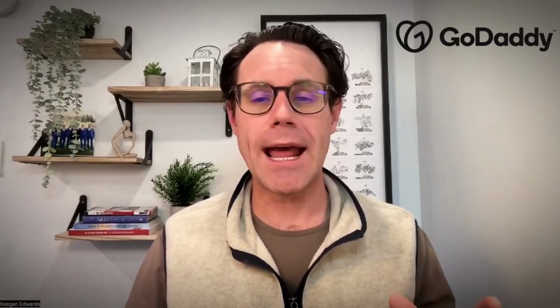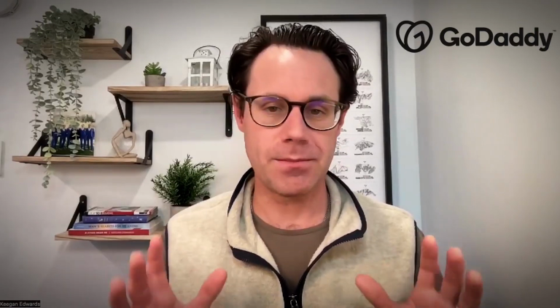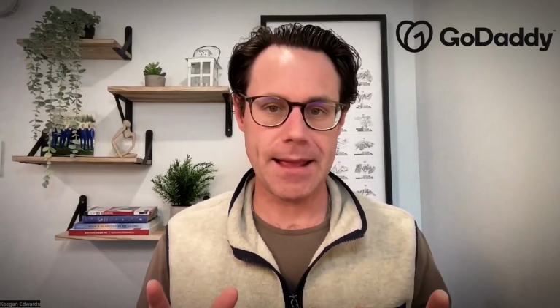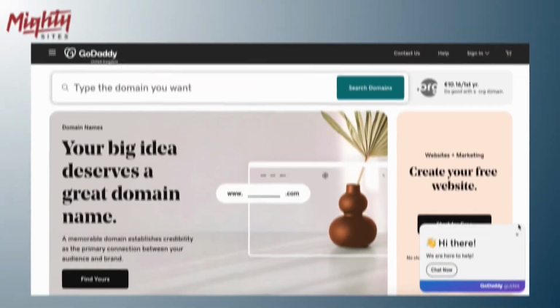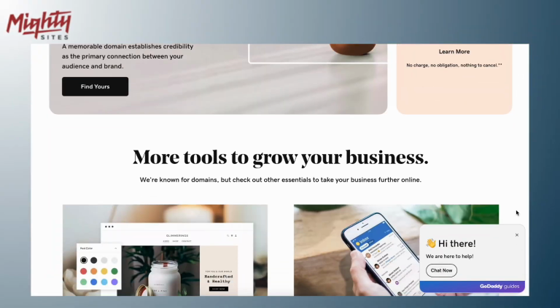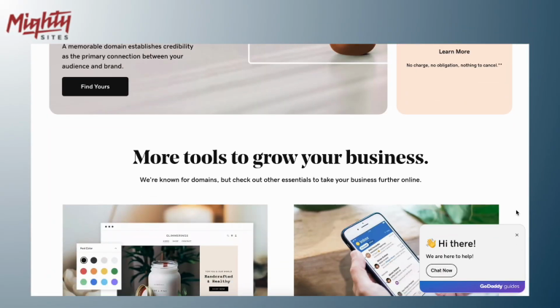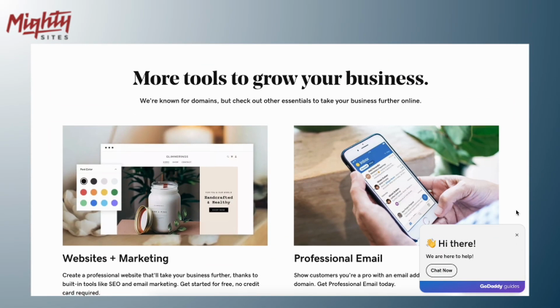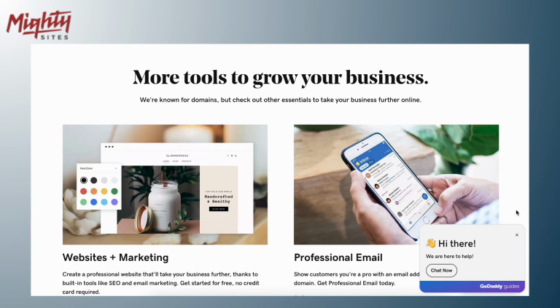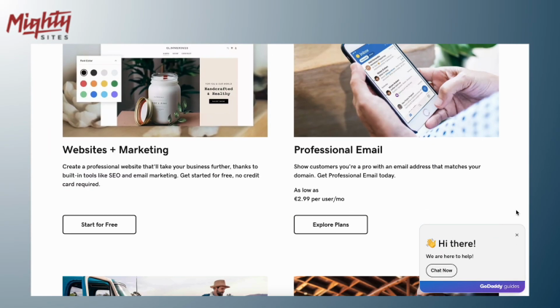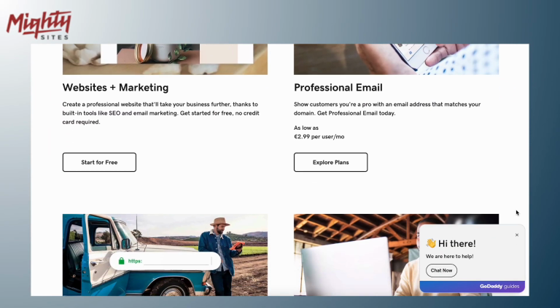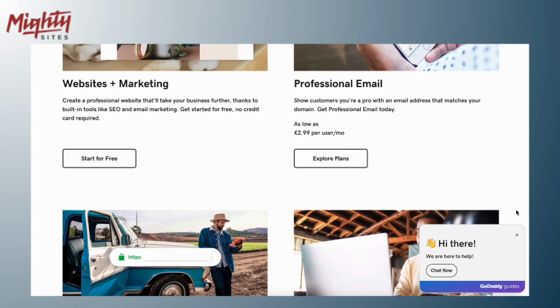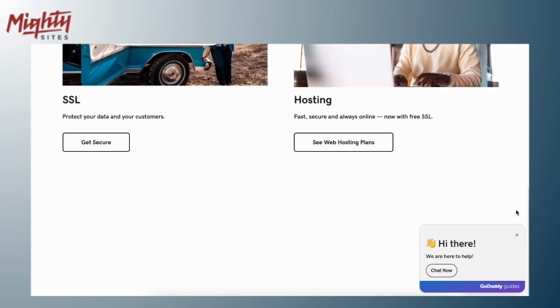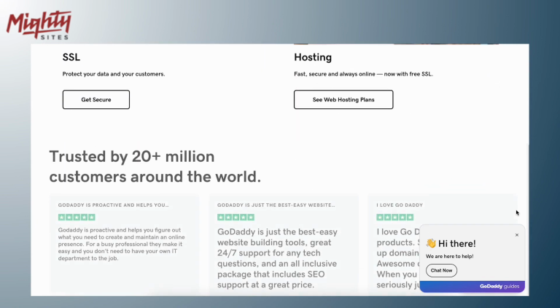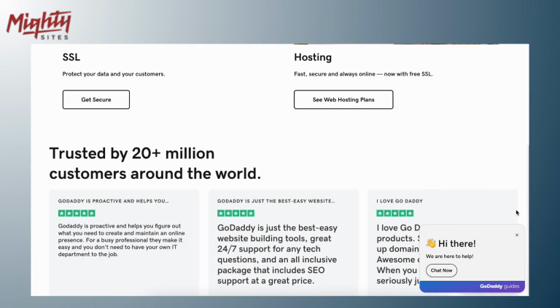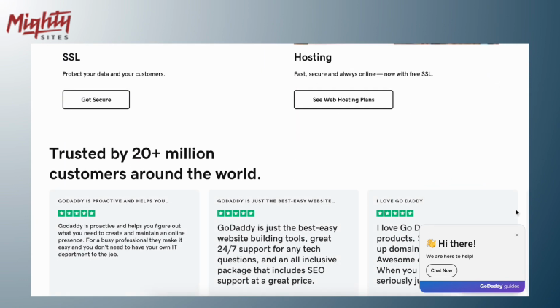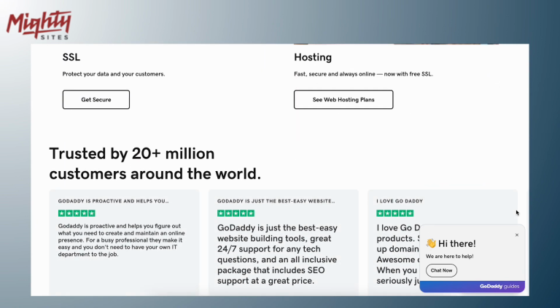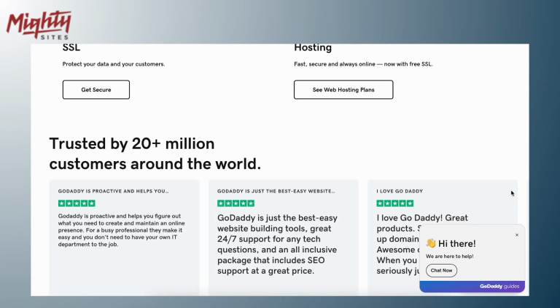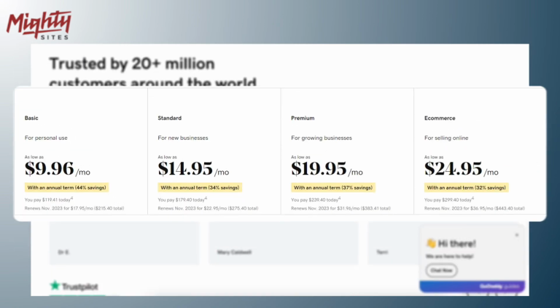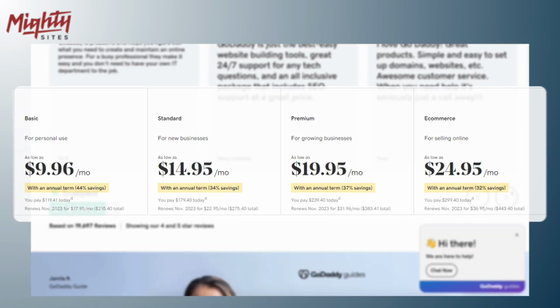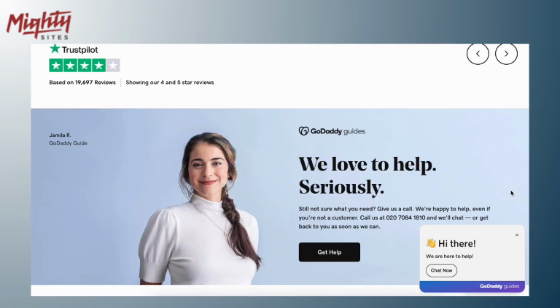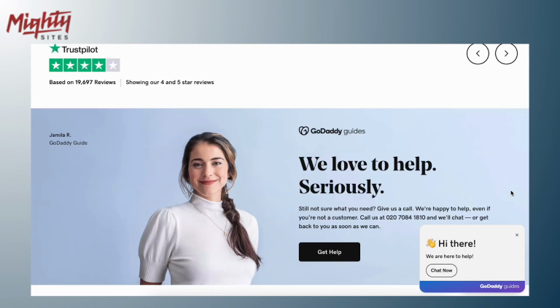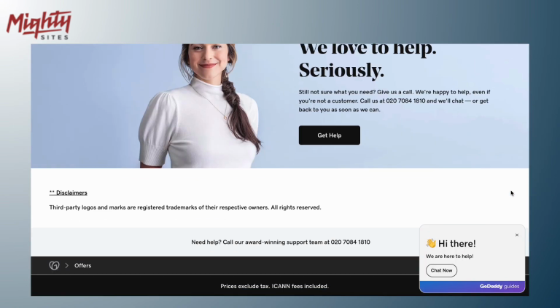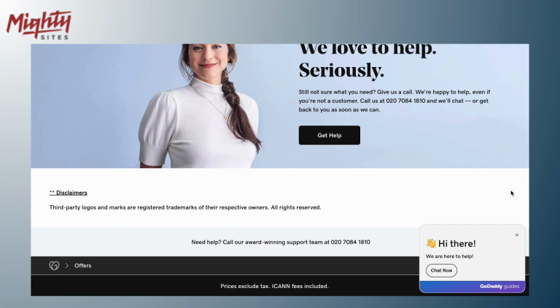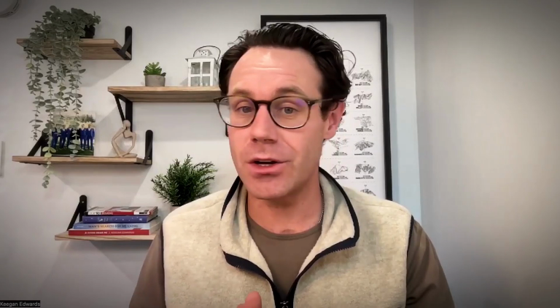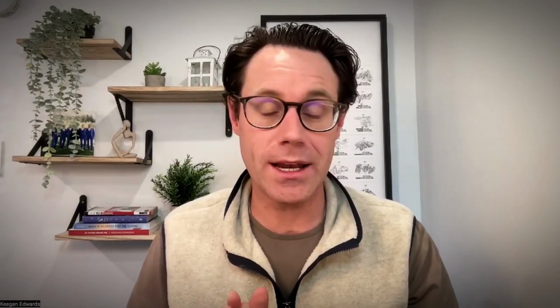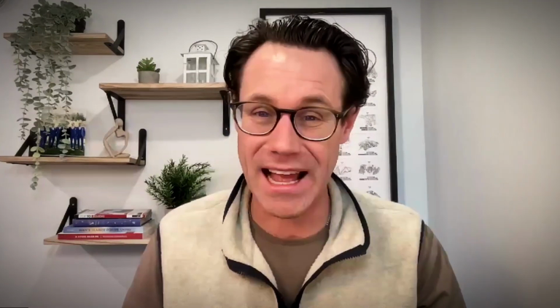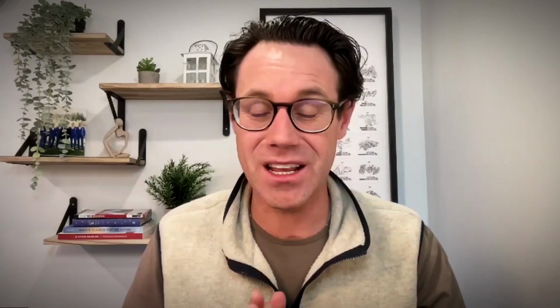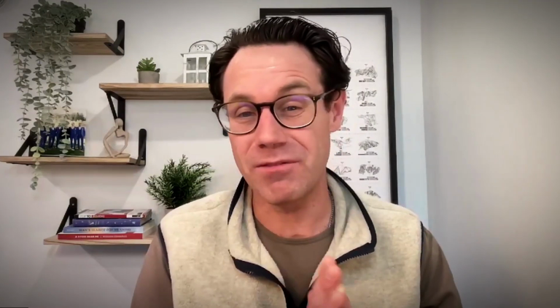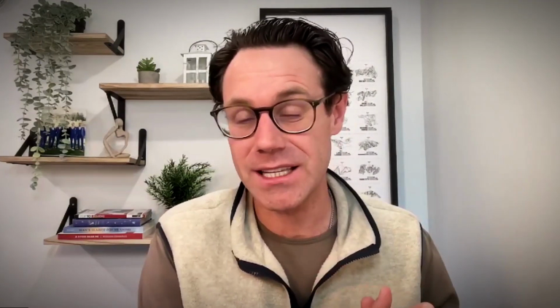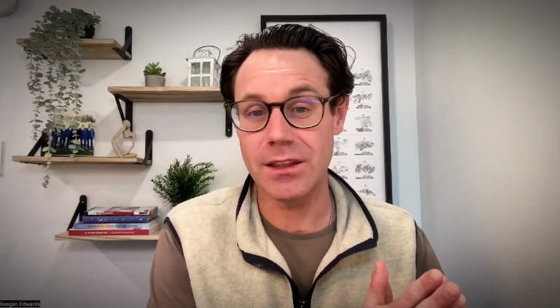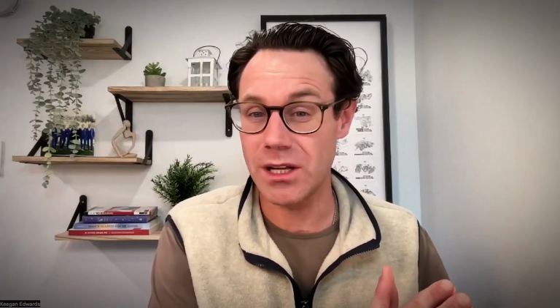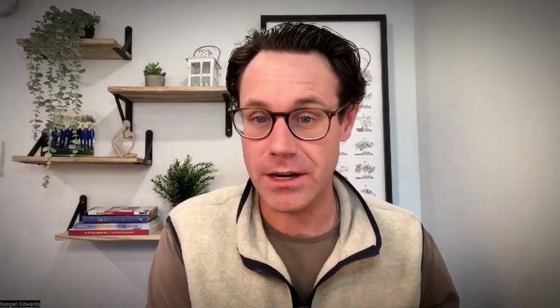GoDaddy is a big name in domain names and web hosting, and they also offer a website builder. It's a good option if you're already using GoDaddy for other things, and their plans are very affordable. However, GoDaddy's website builder isn't very flashy or easy to make your website look professional.